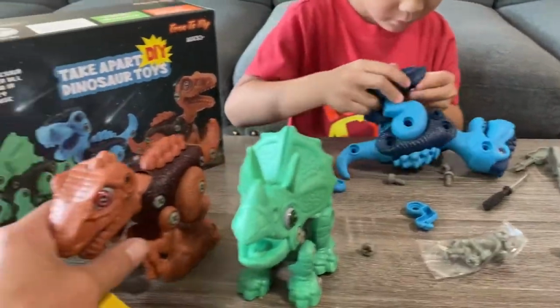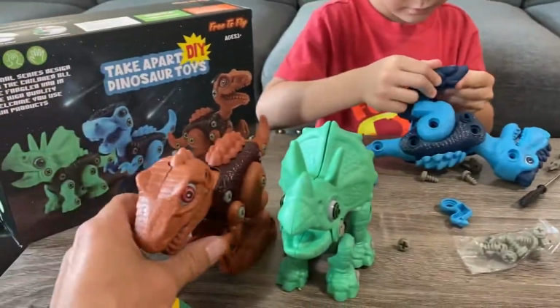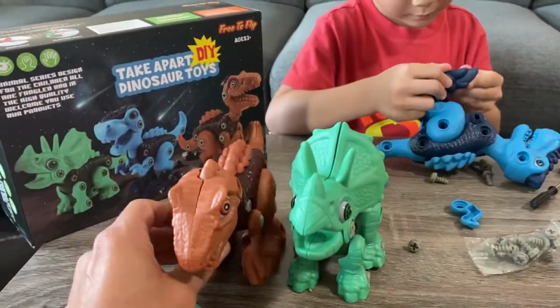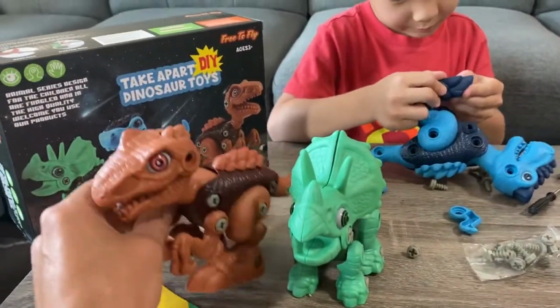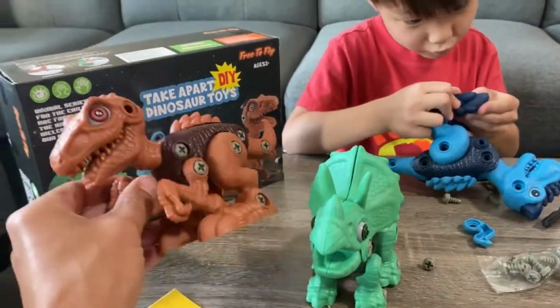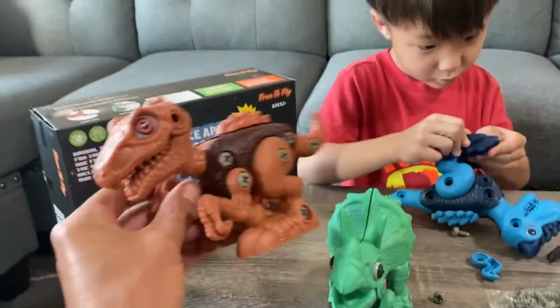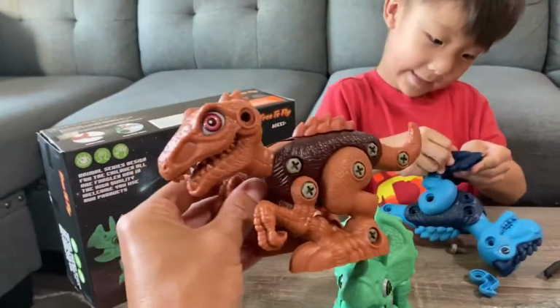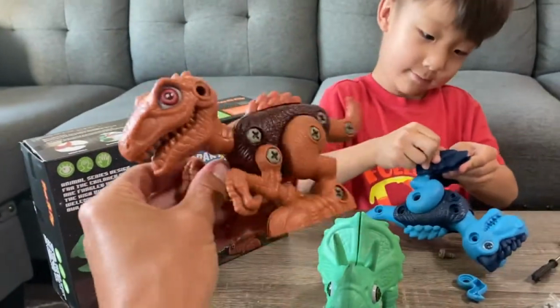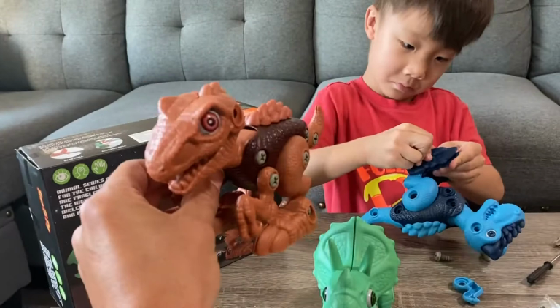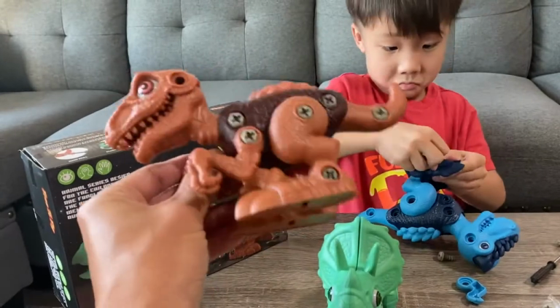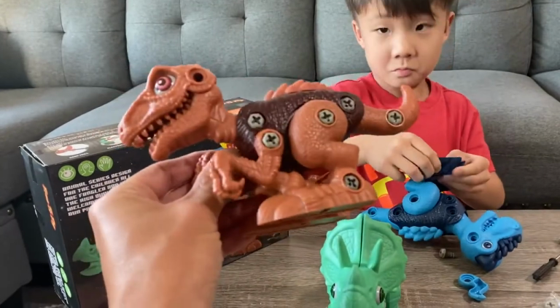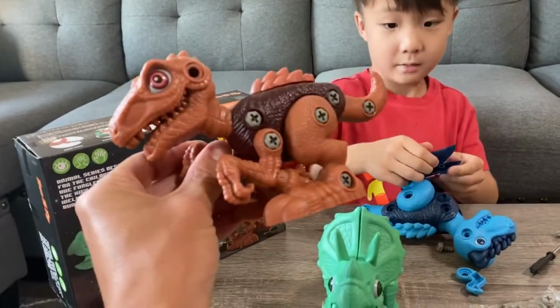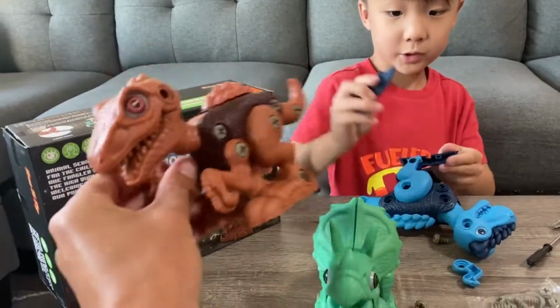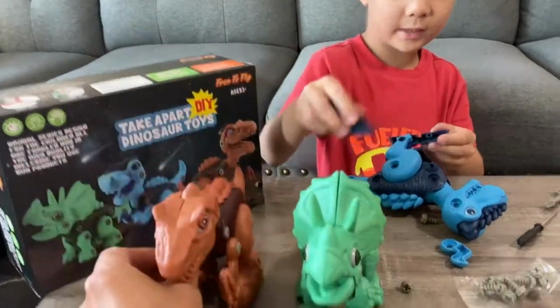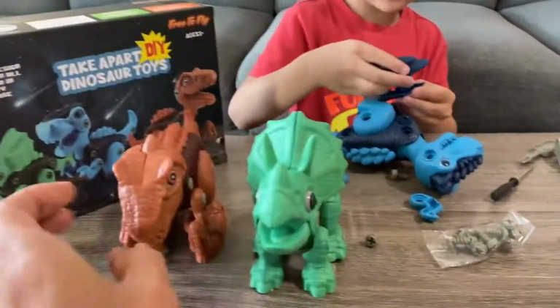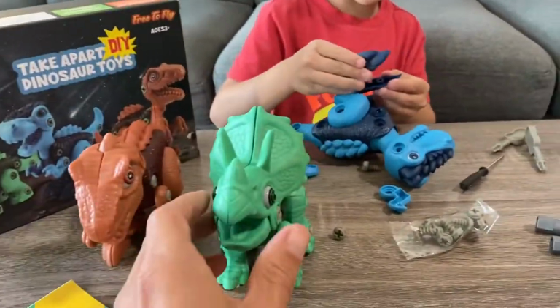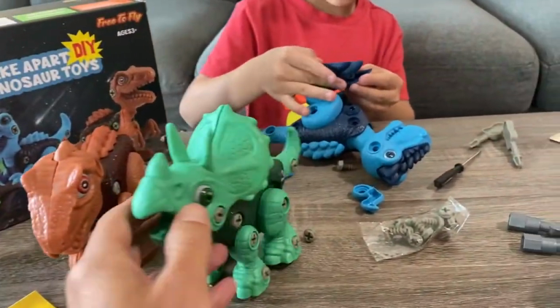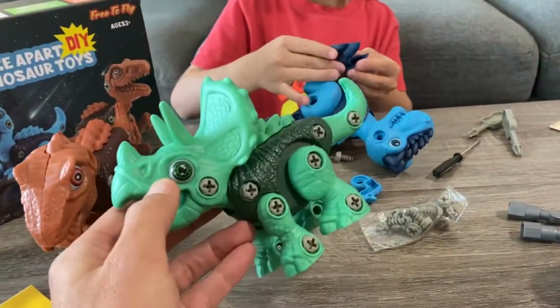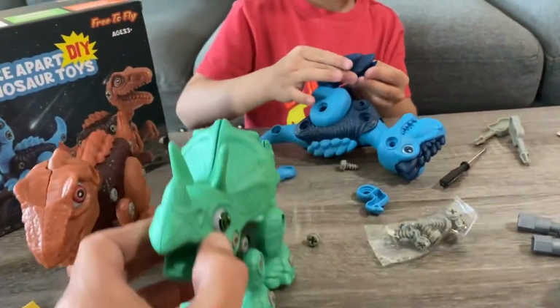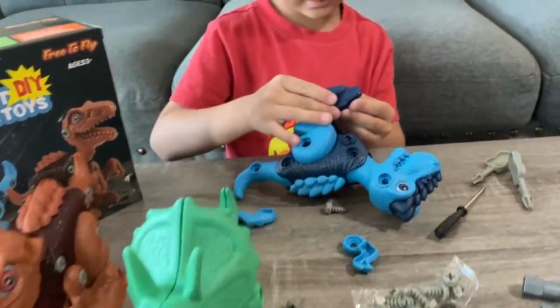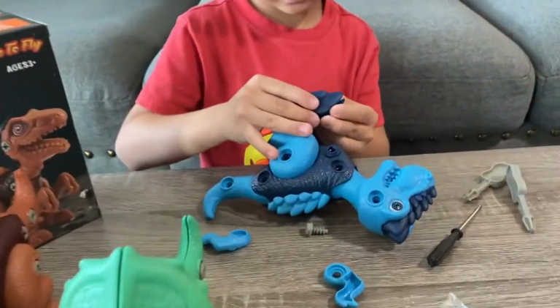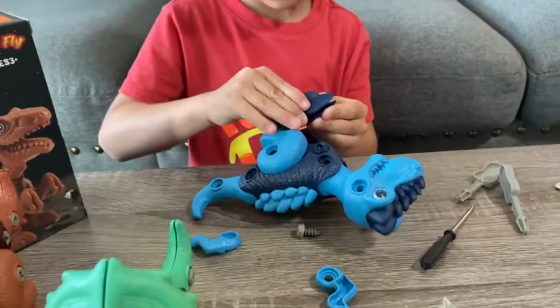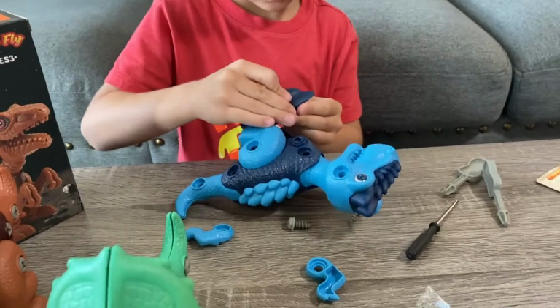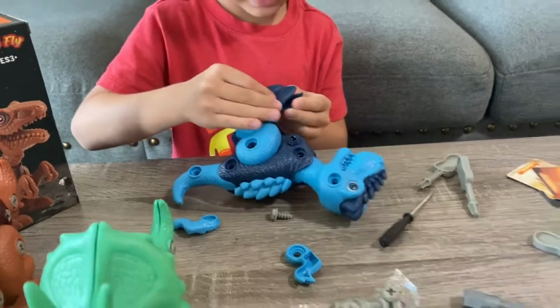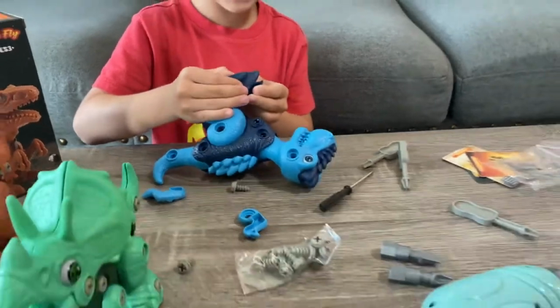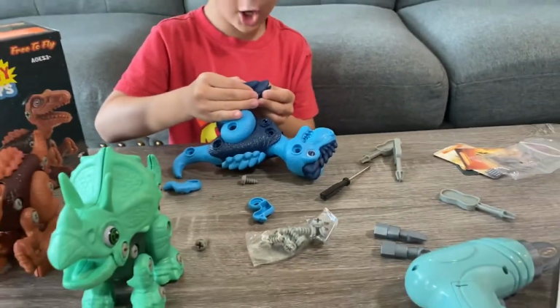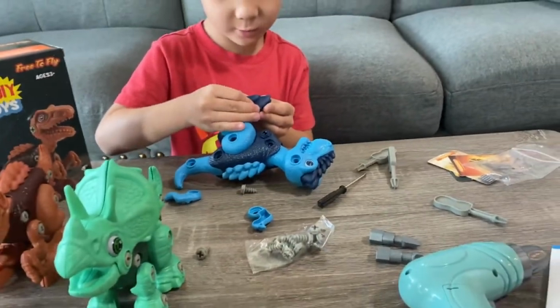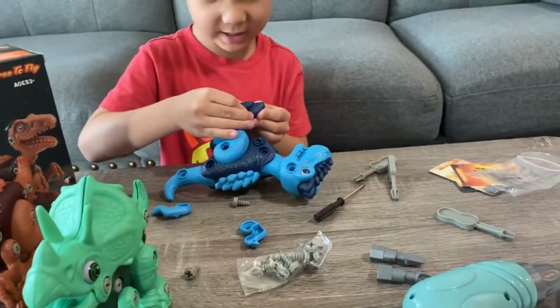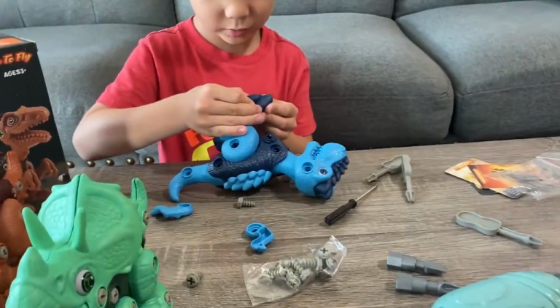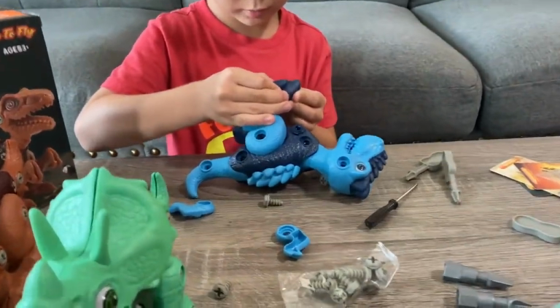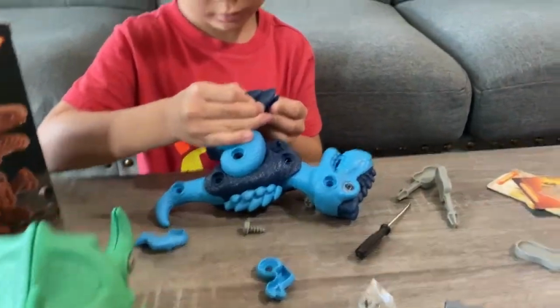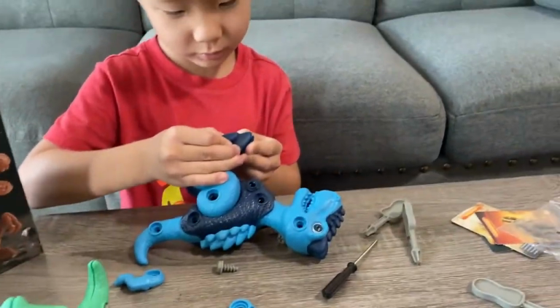It comes with three dinosaurs: a Velociraptor, a Triceratops, and he's working on the T-Rex — or as he says, an 'Adonis Rex,' but this is a T-Rex.